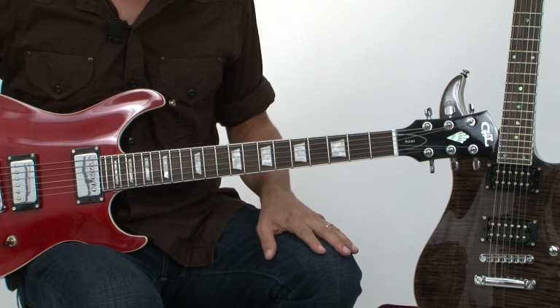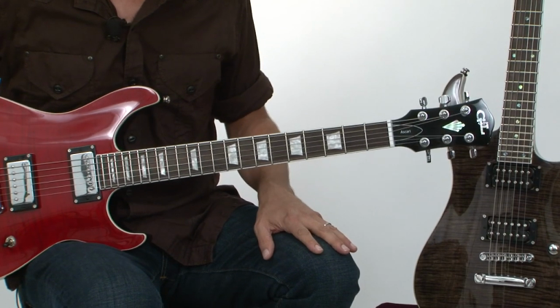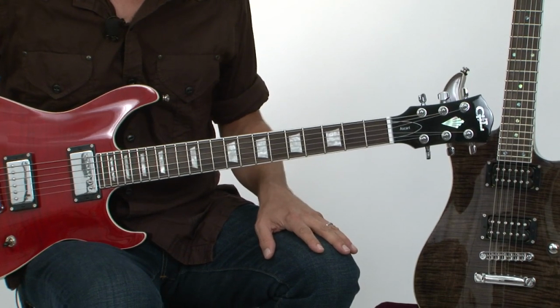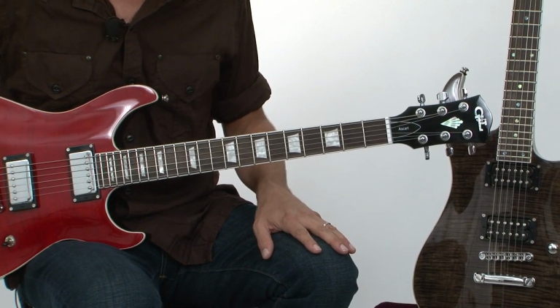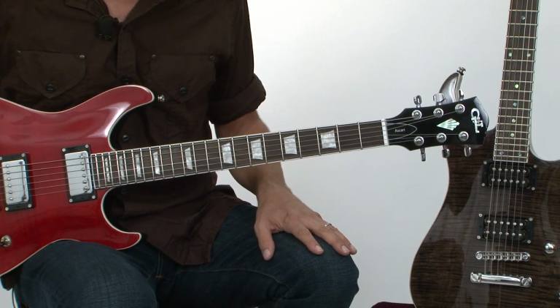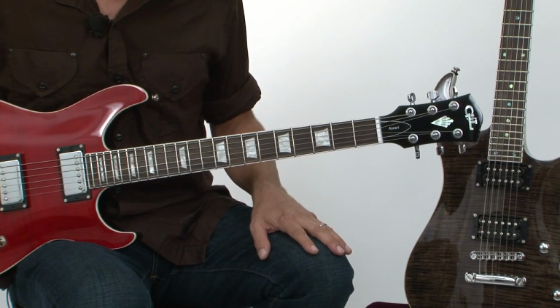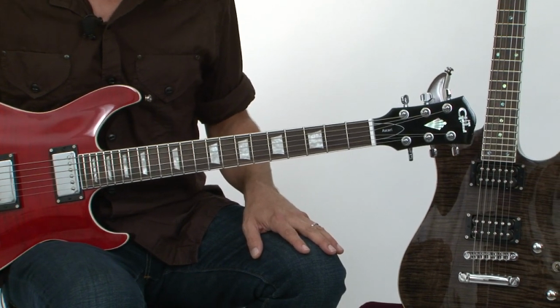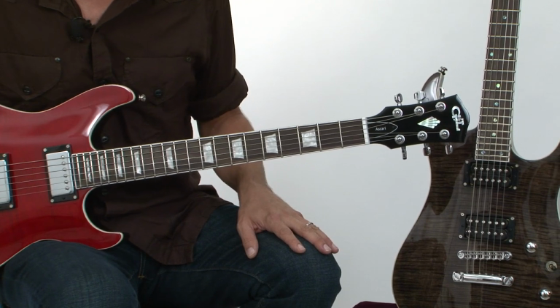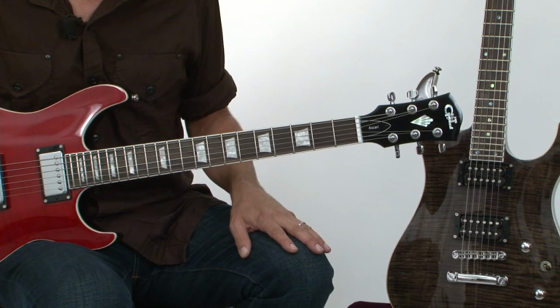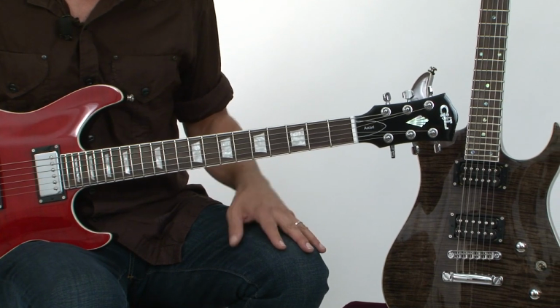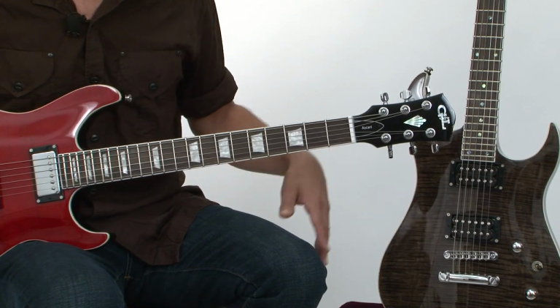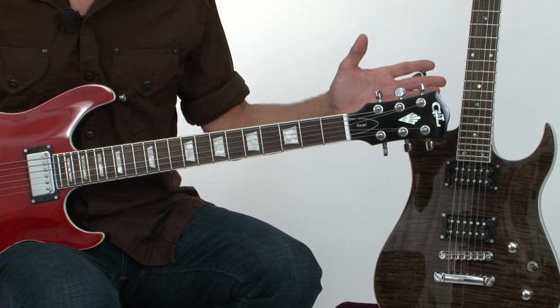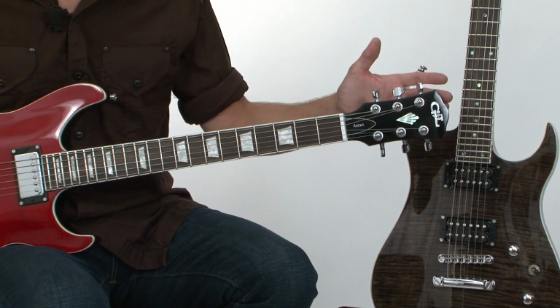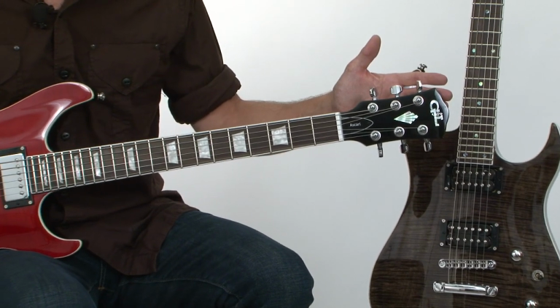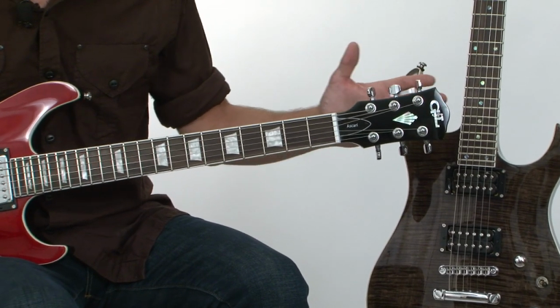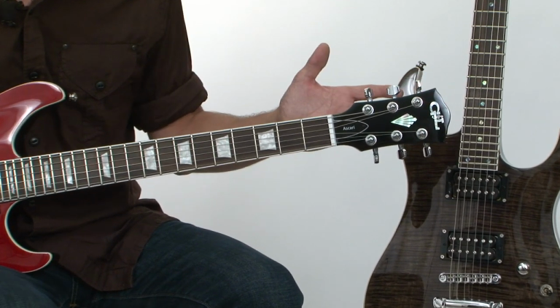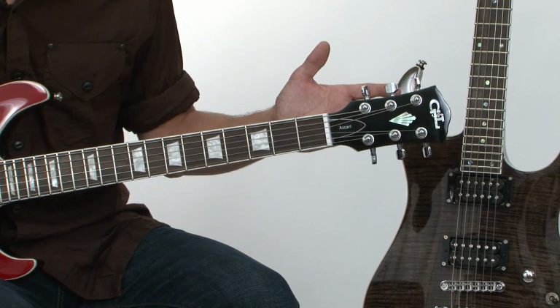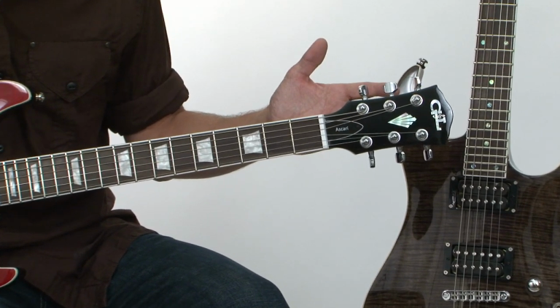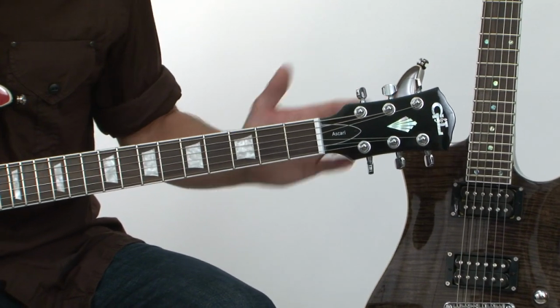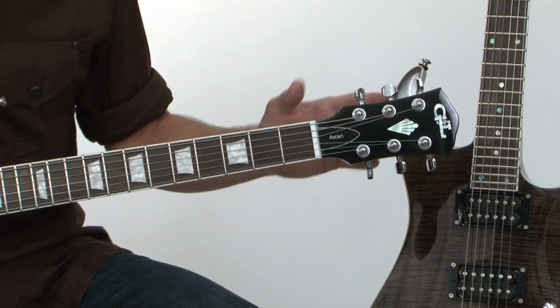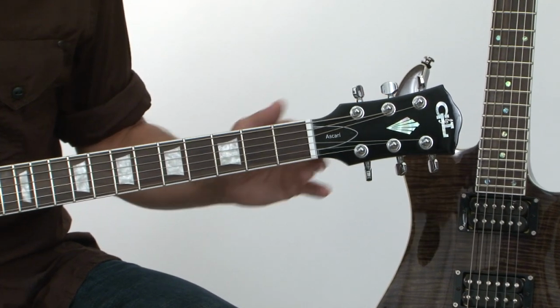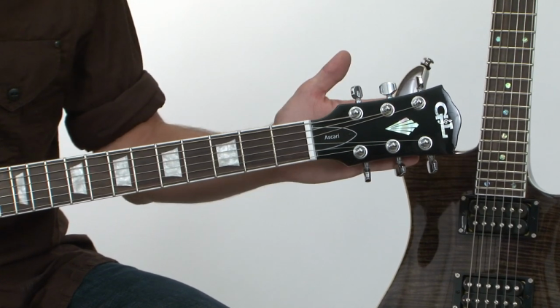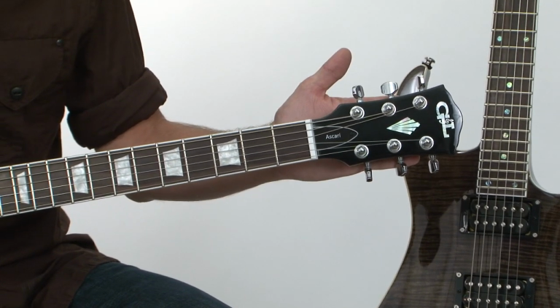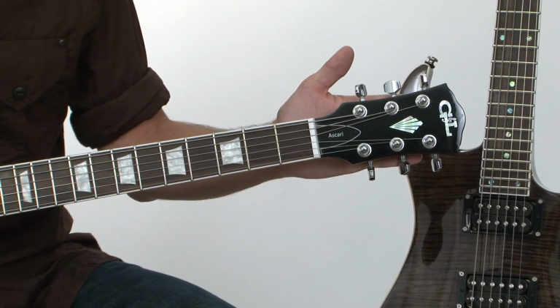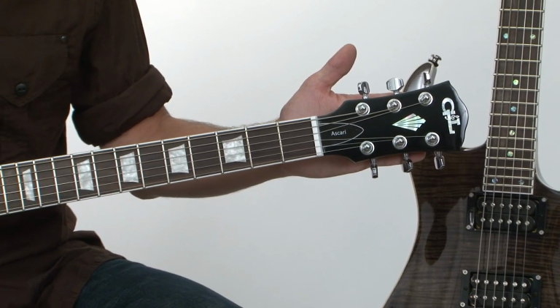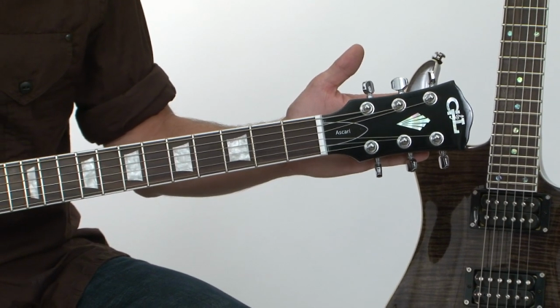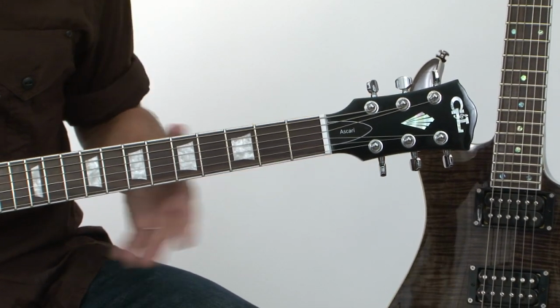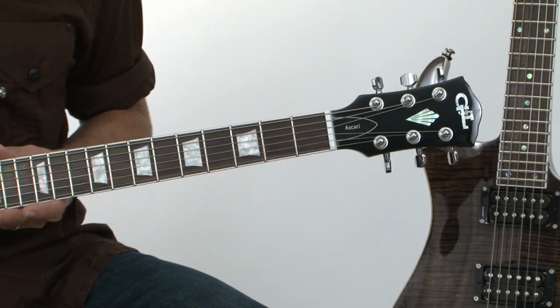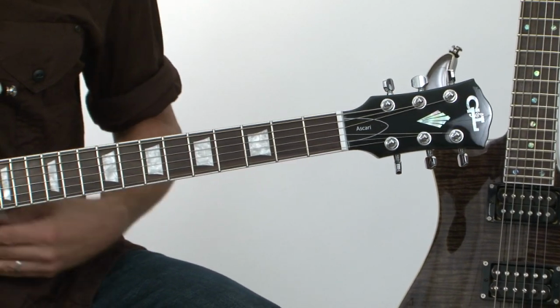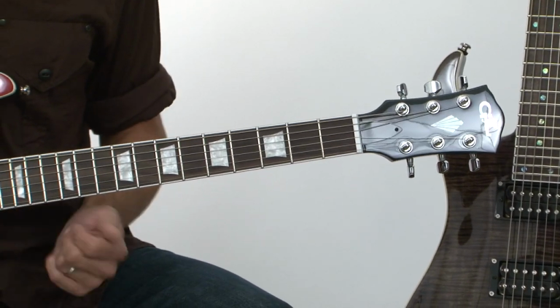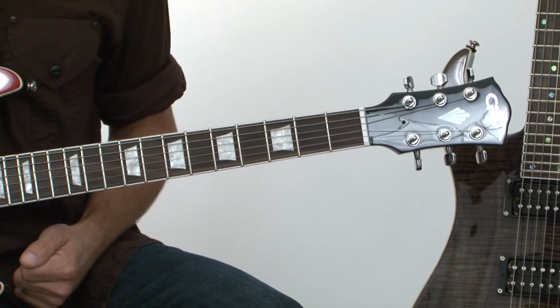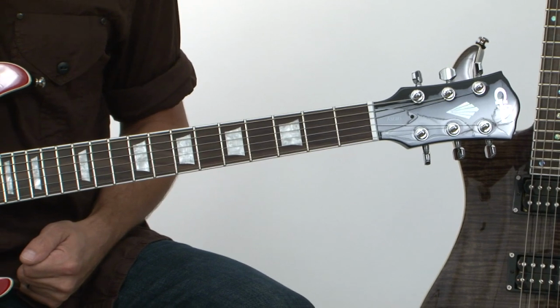G&L is primarily known for six-in-line tuners on the headstock of their guitars. These brand new instruments, the Fiorano and the Ascari, are their first three-on-a-side tuner guitars and set neck humbucker-equipped guitars.